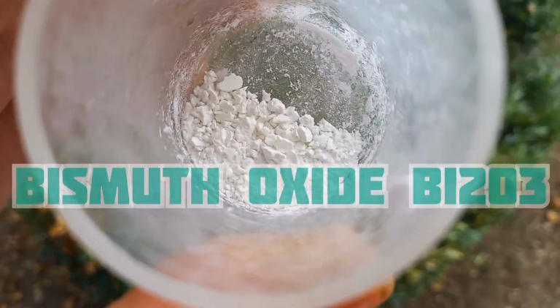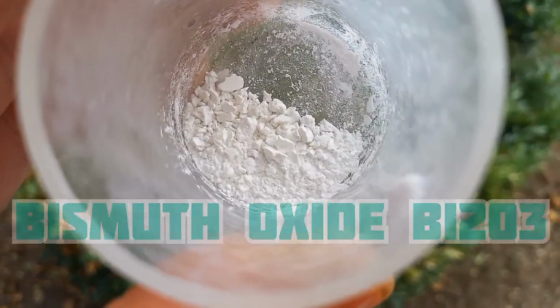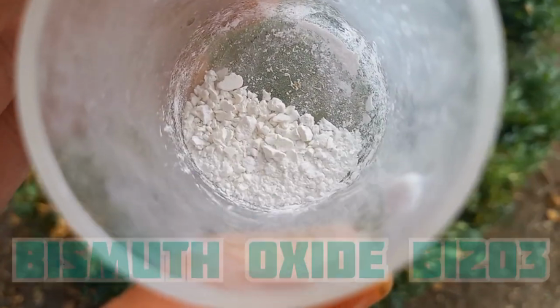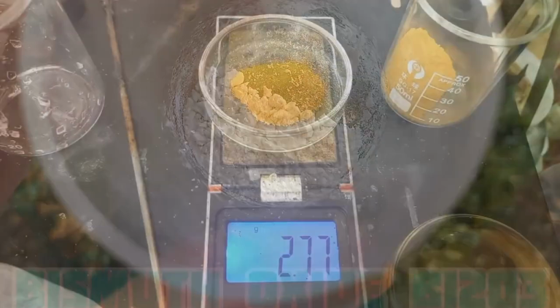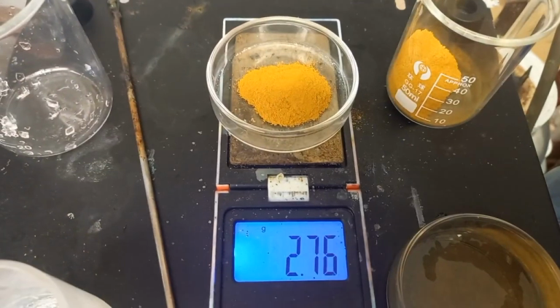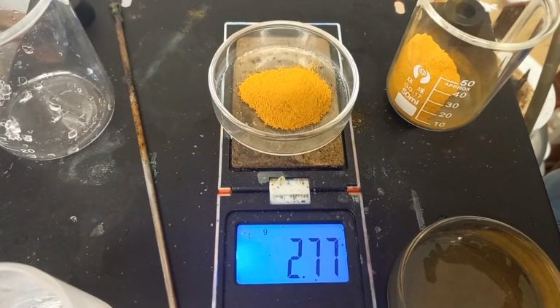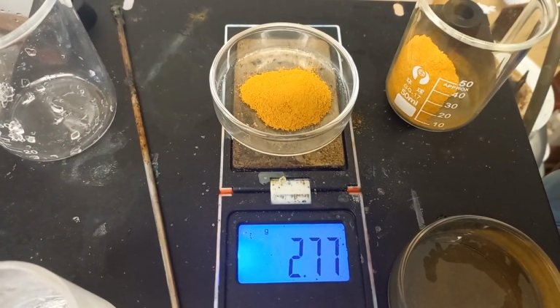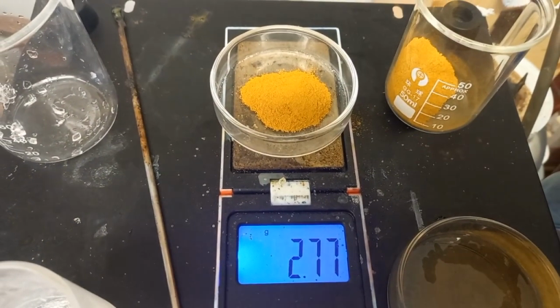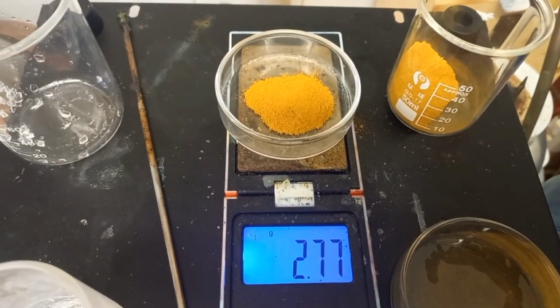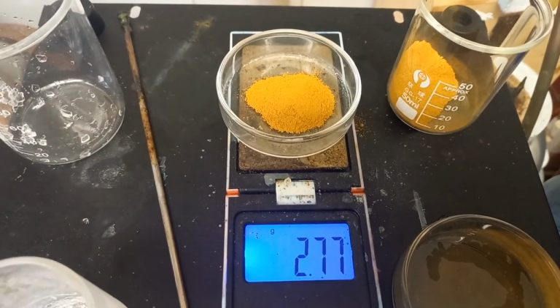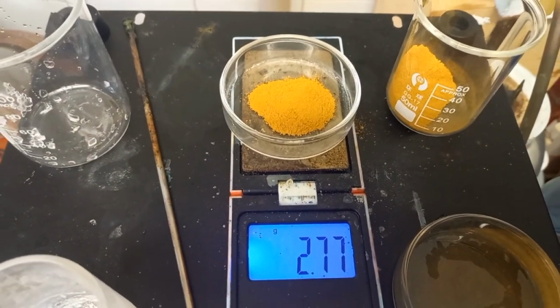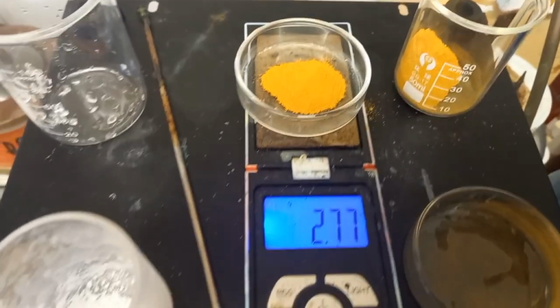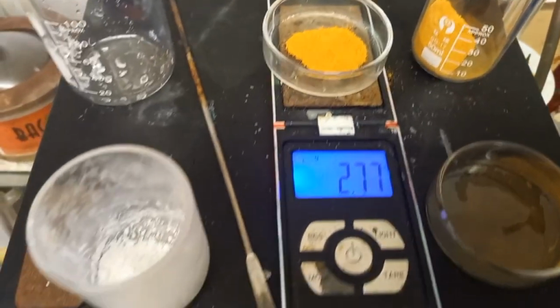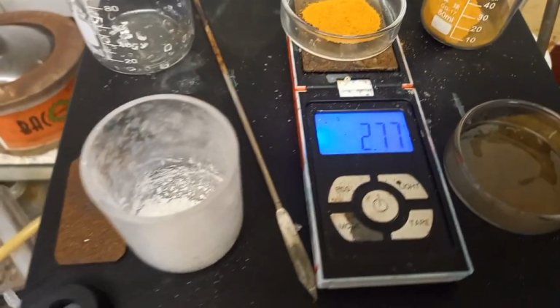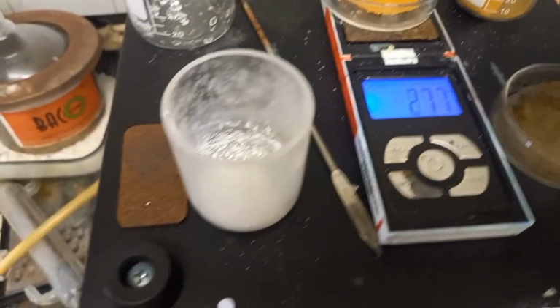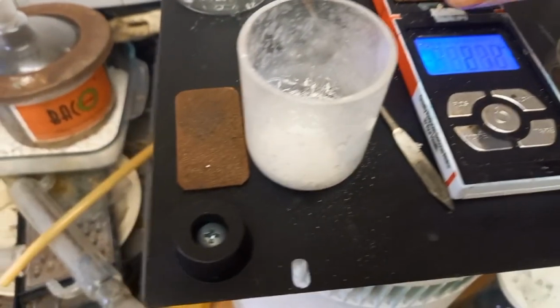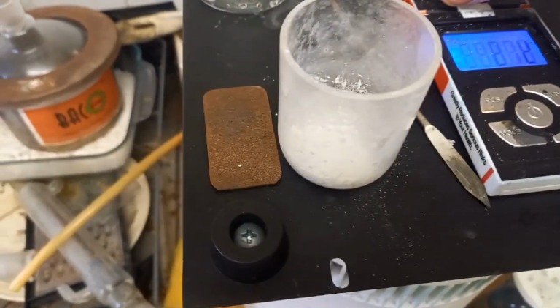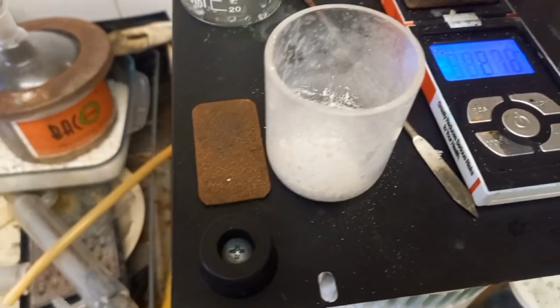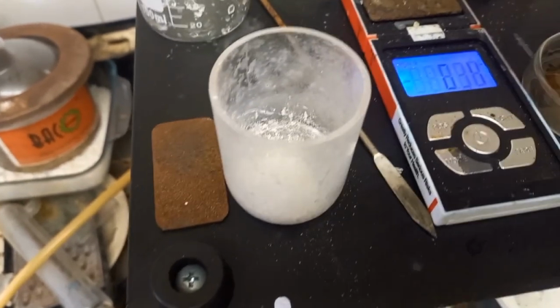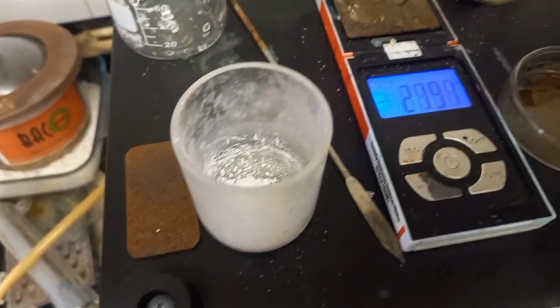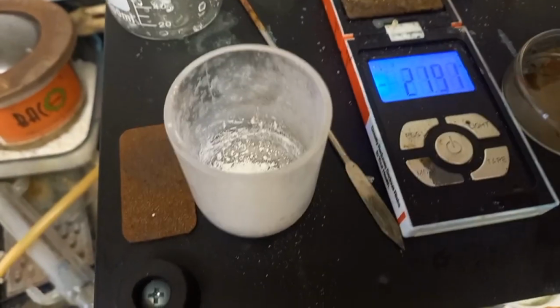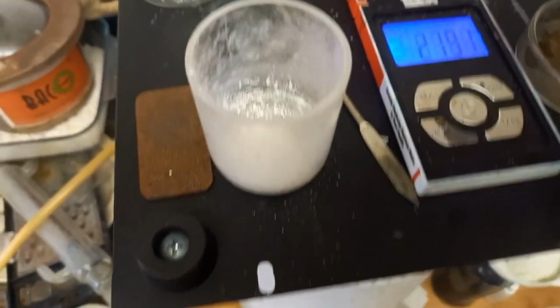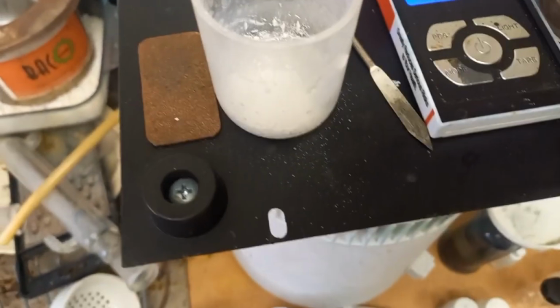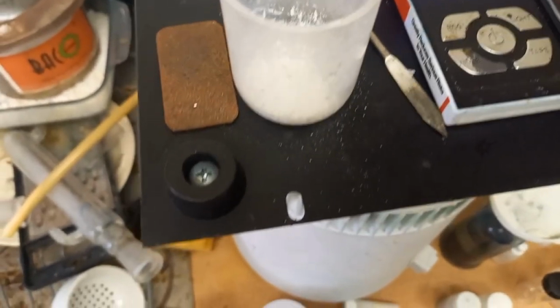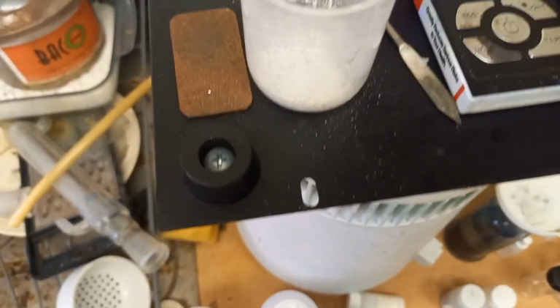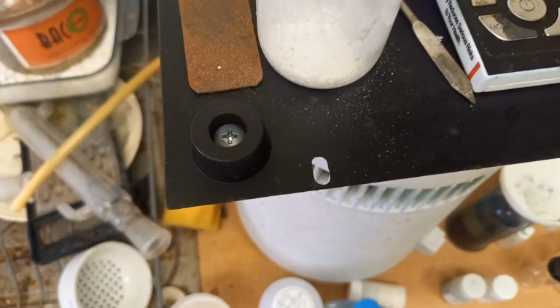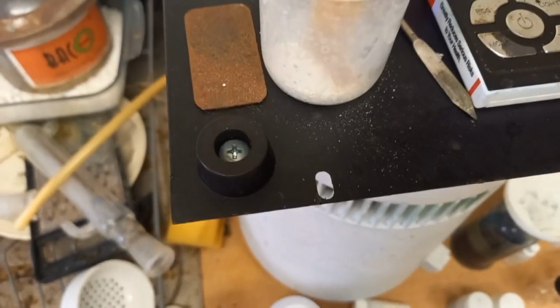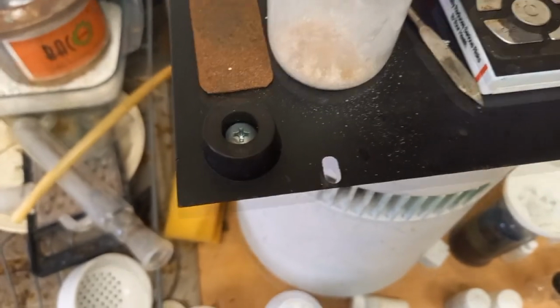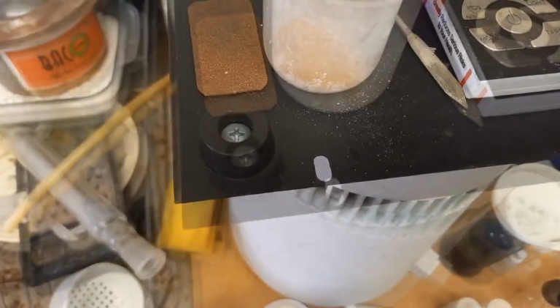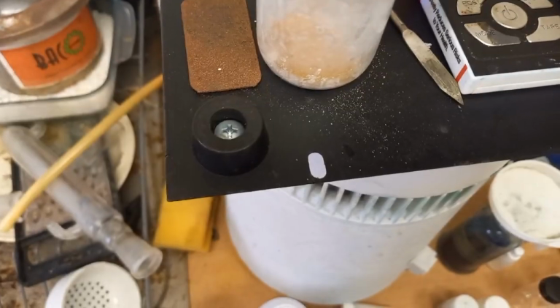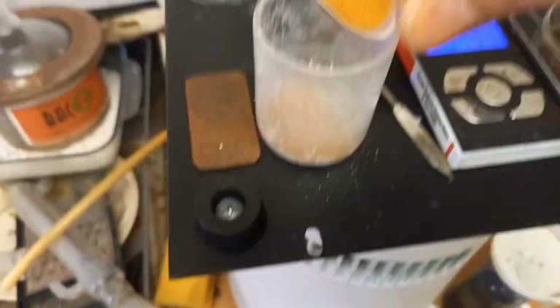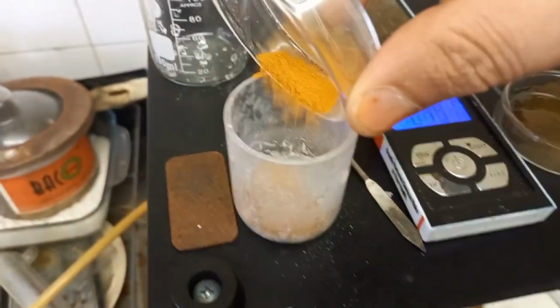We want 2.7 grams vanadium pentoxide to mix with 4 grams bismuth trioxide.